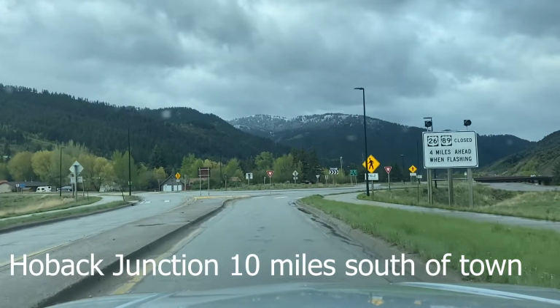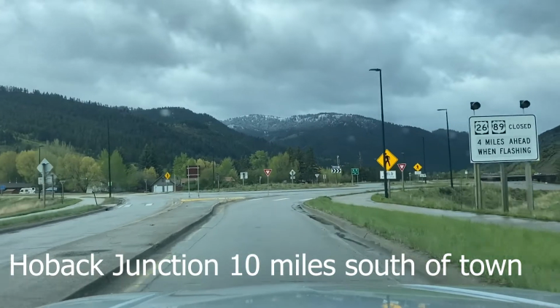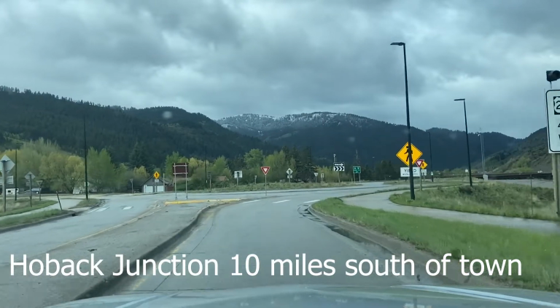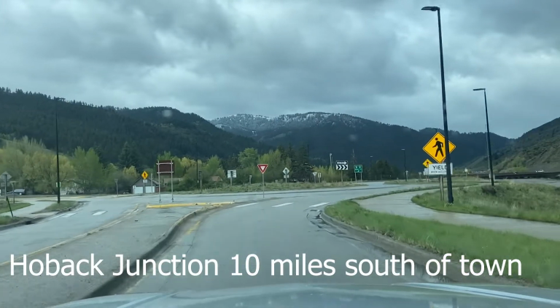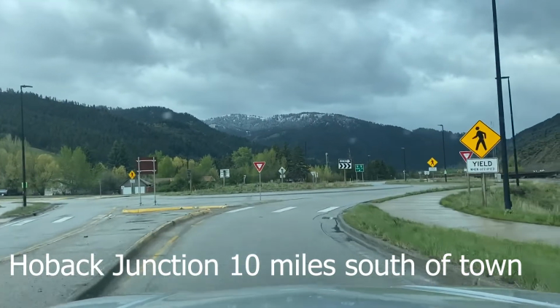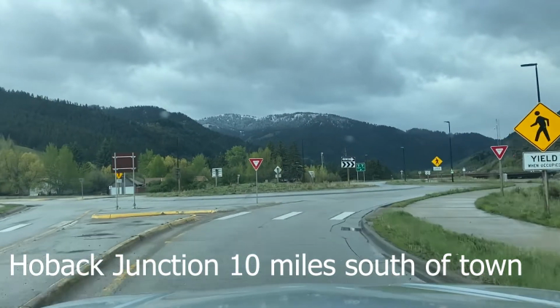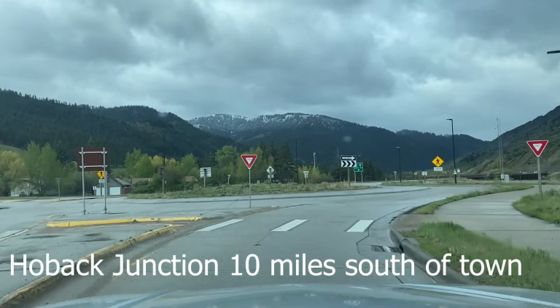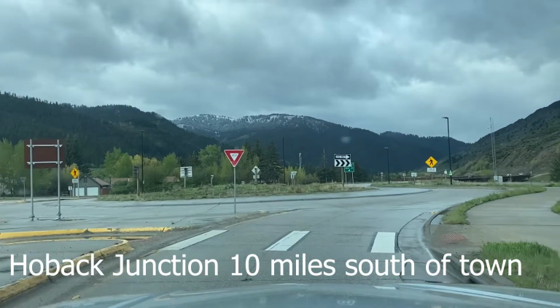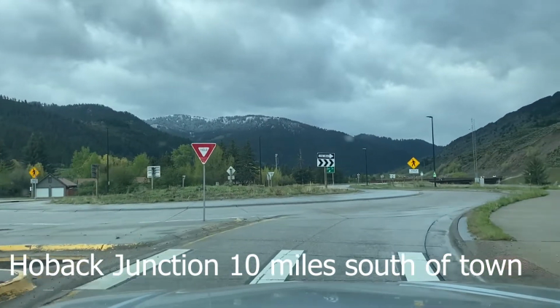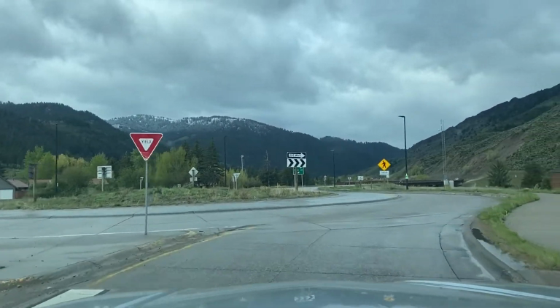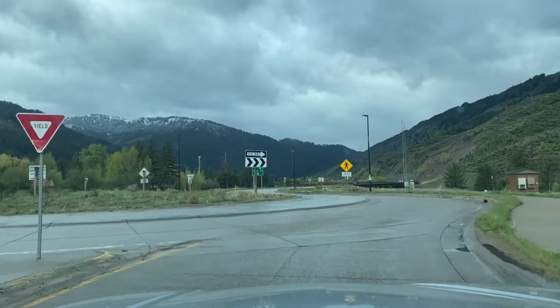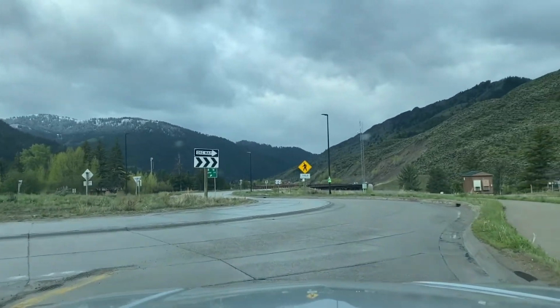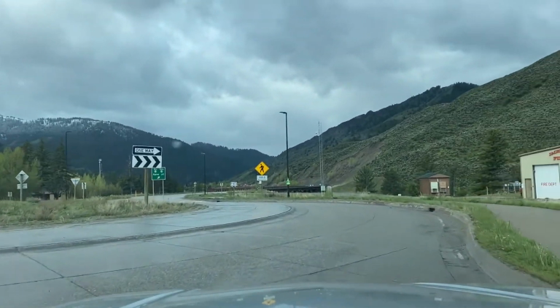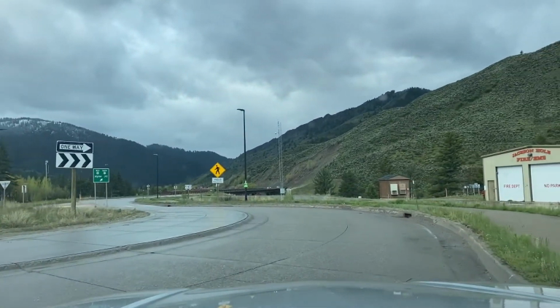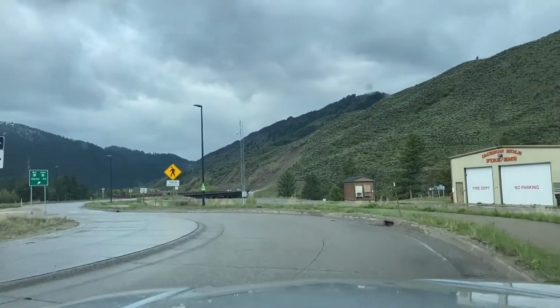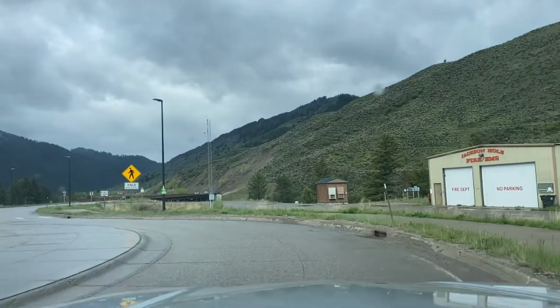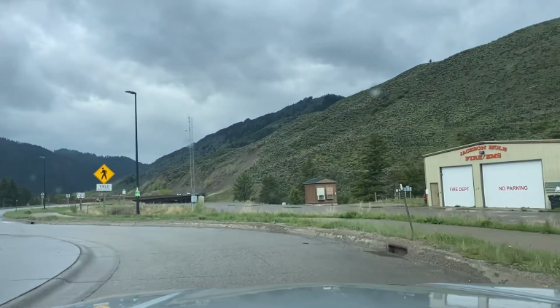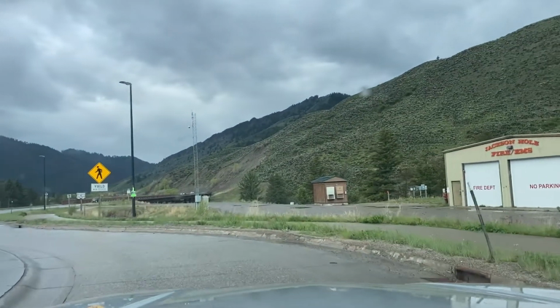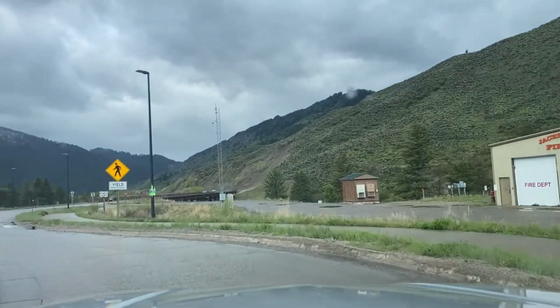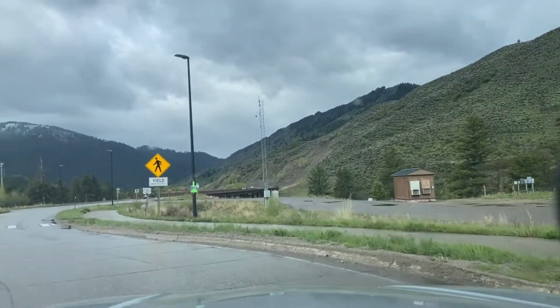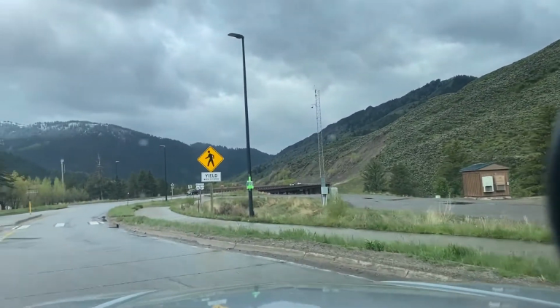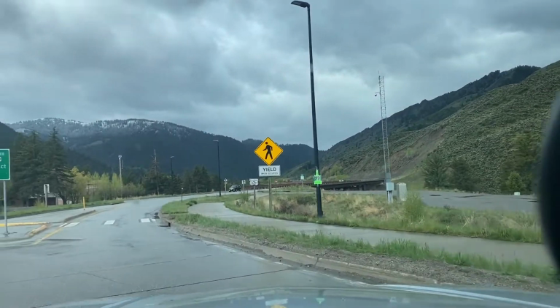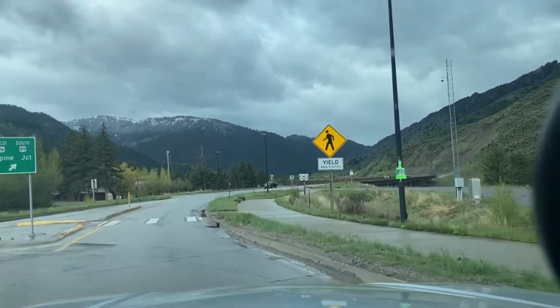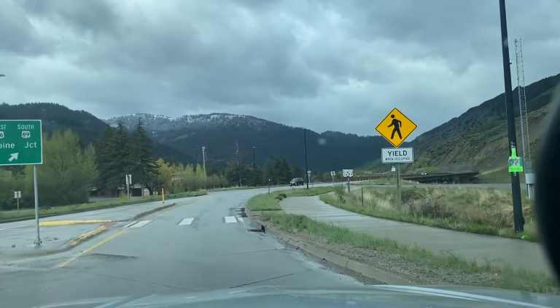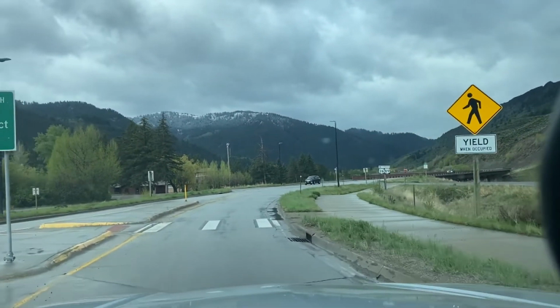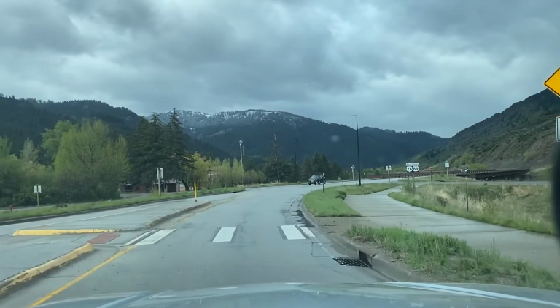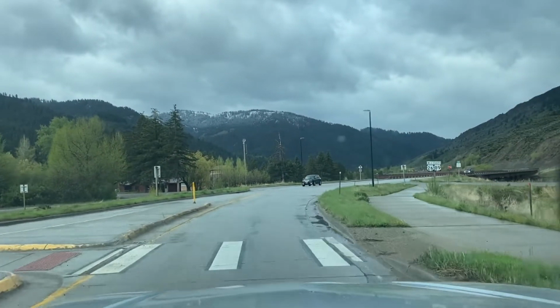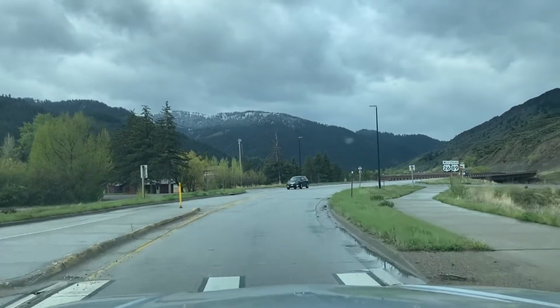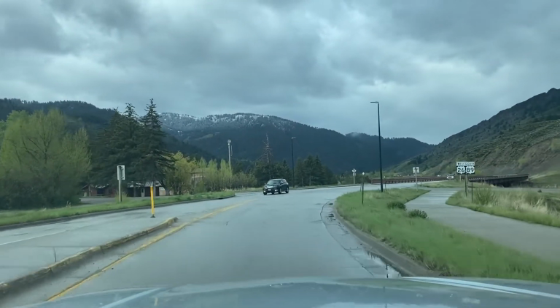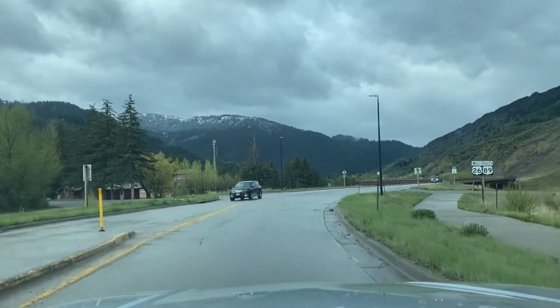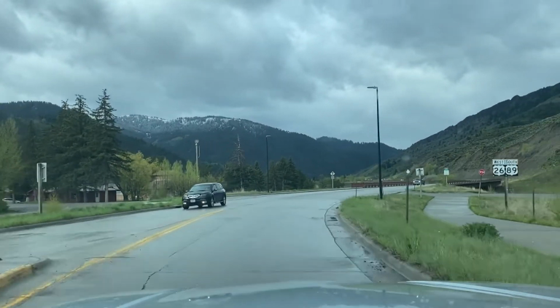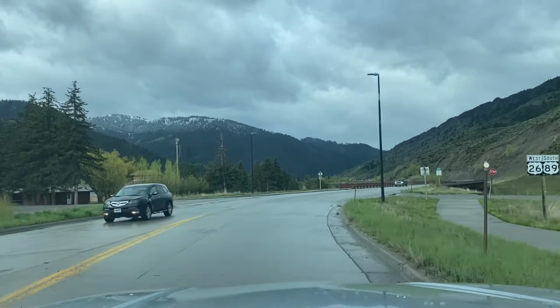There were at one time mountain goats up in the park but they eradicated them here in the last year, so the best place to go to see mountain goats is south of town in an area known as the Snake River Canyon.